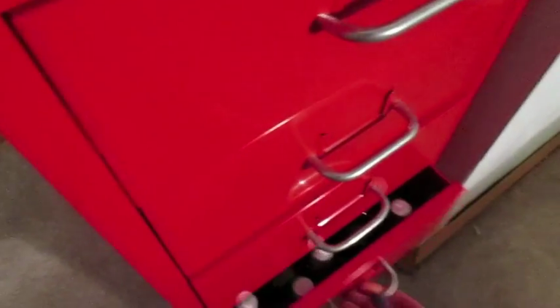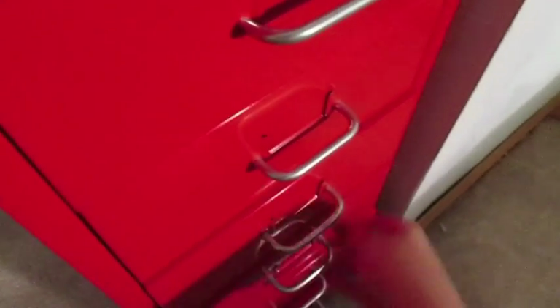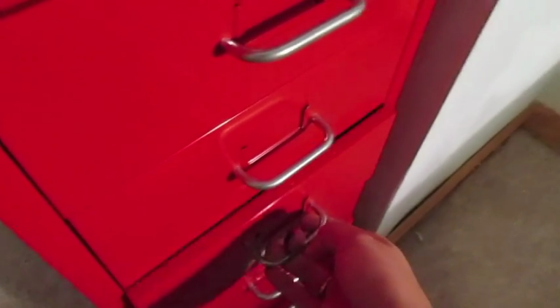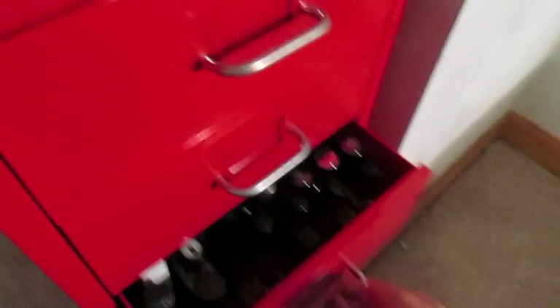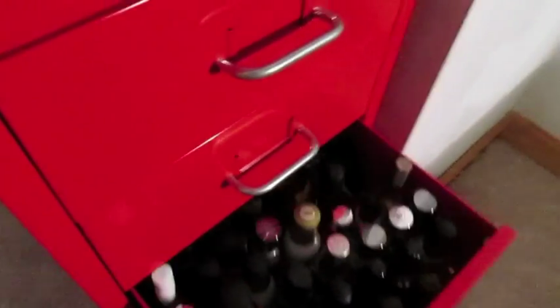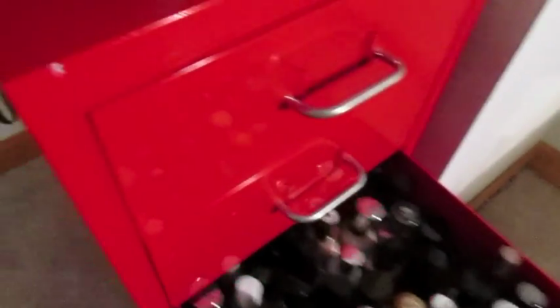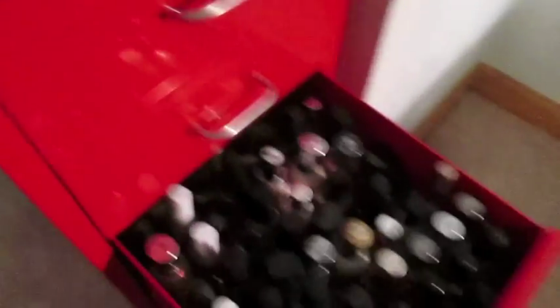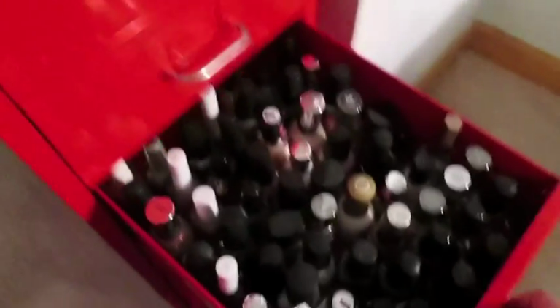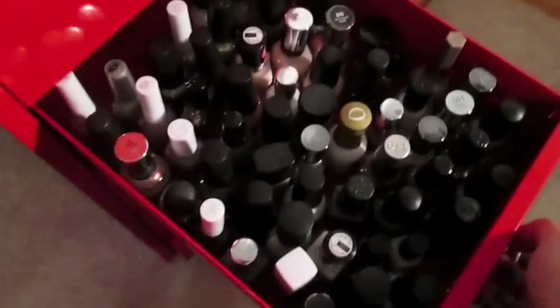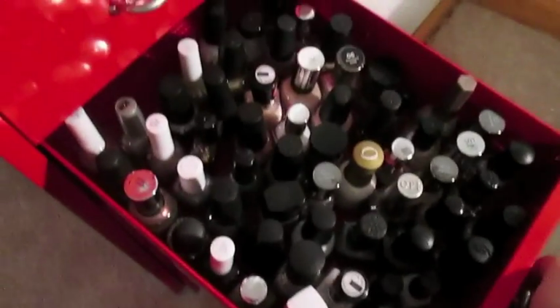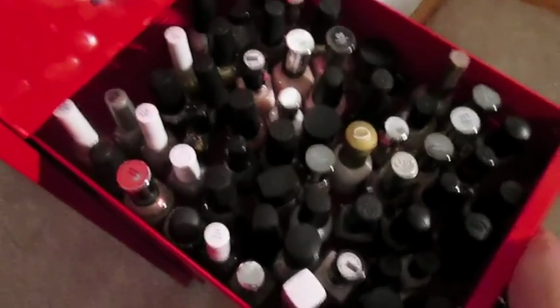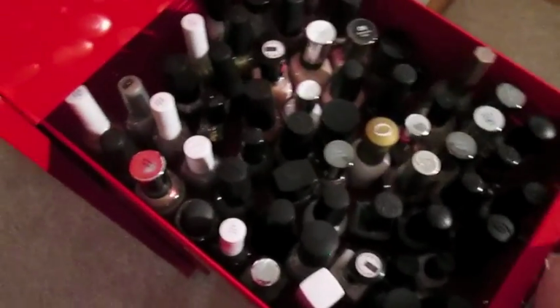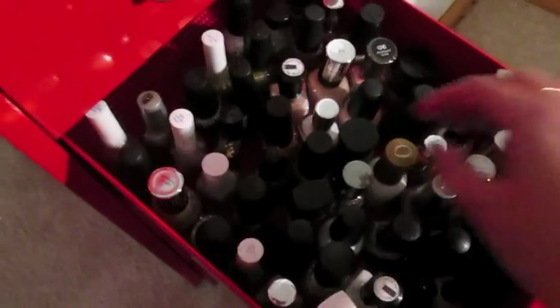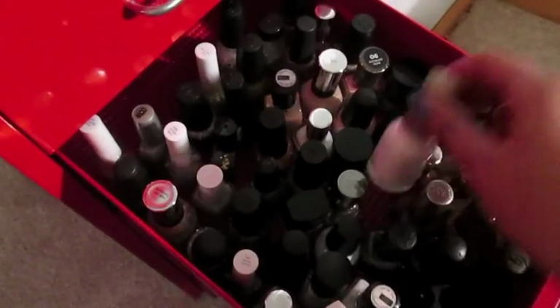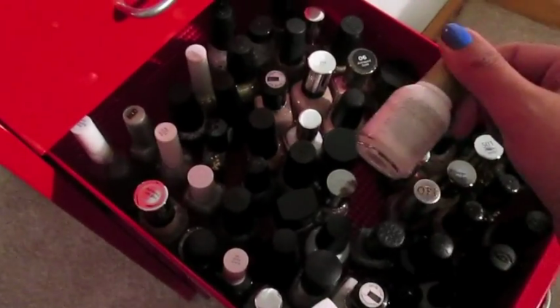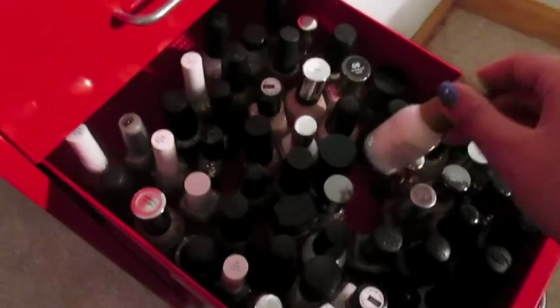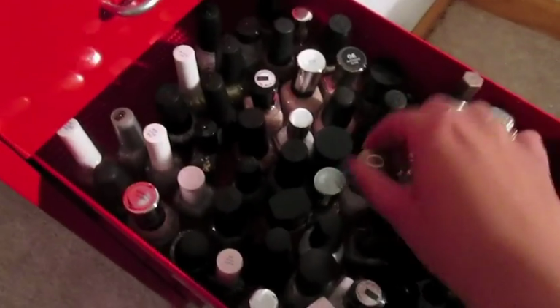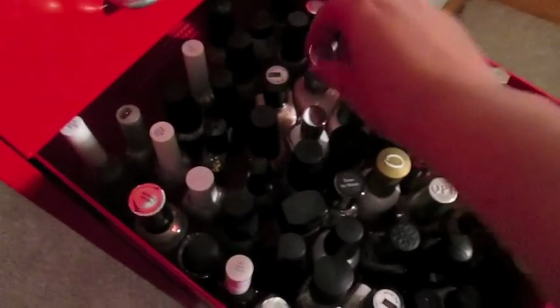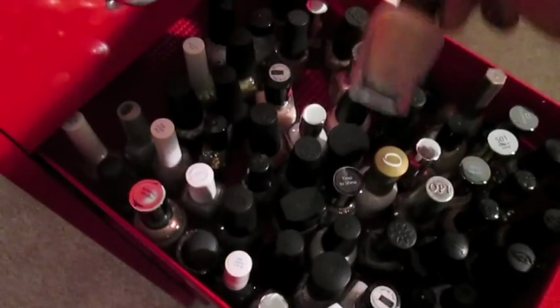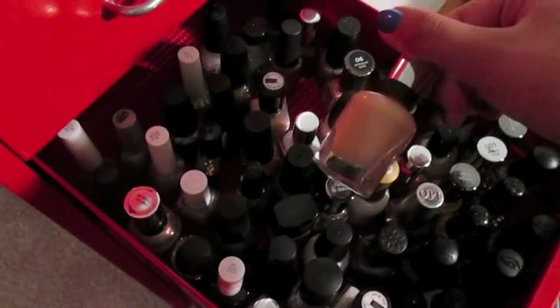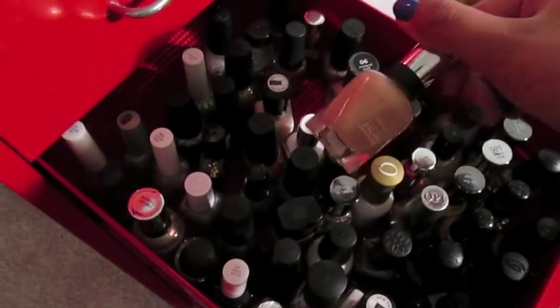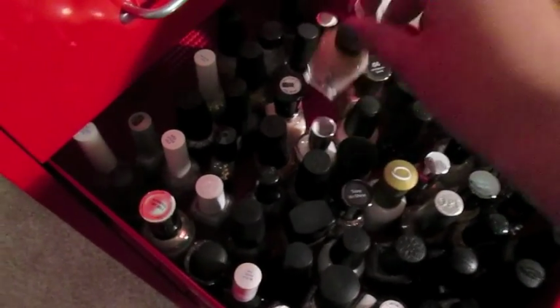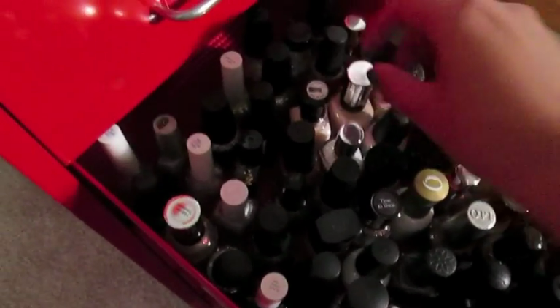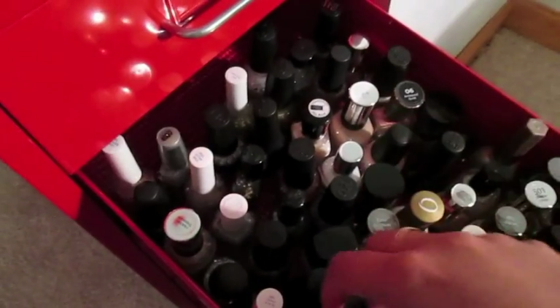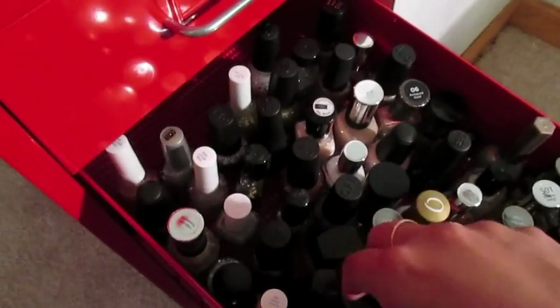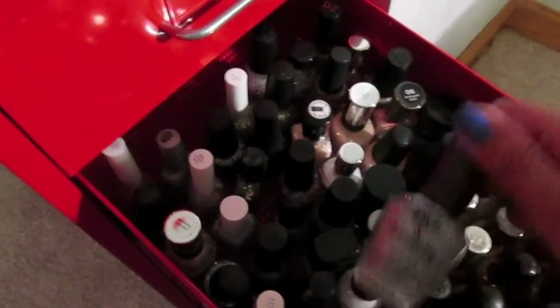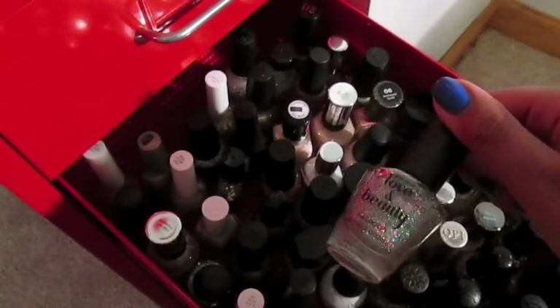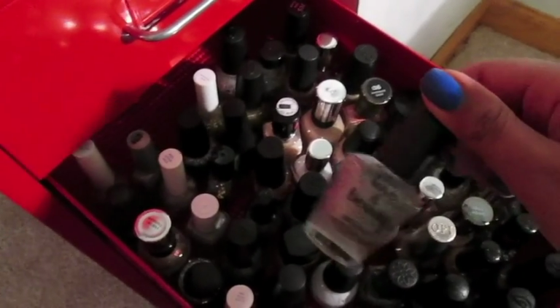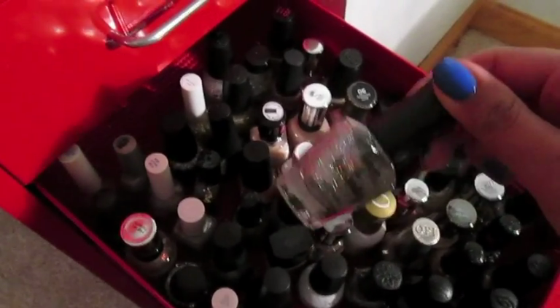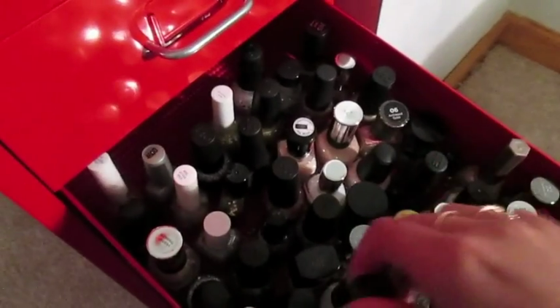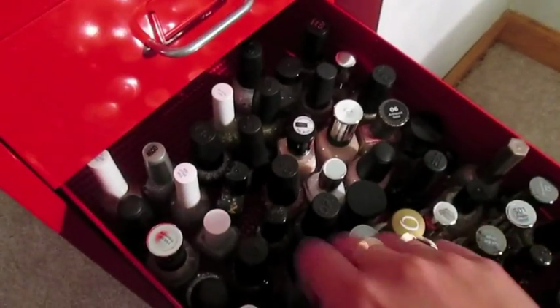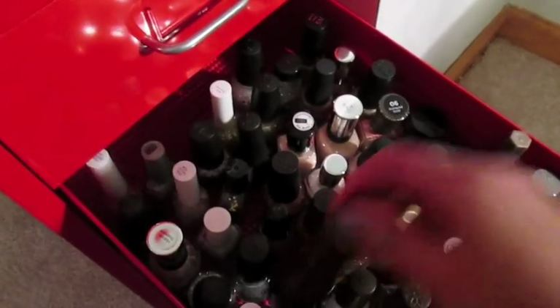The third drawer has all of my neutral polishes. I'm going to pull a couple out here — I have whites, tans, and browns. I have all of my glitters in here, and I also have blacks and grays.